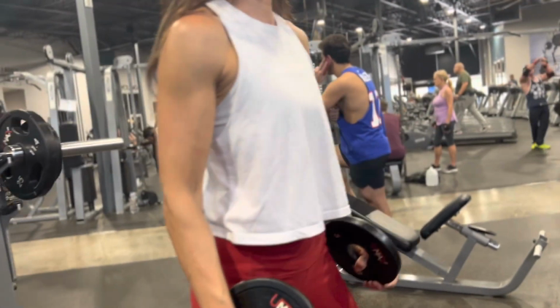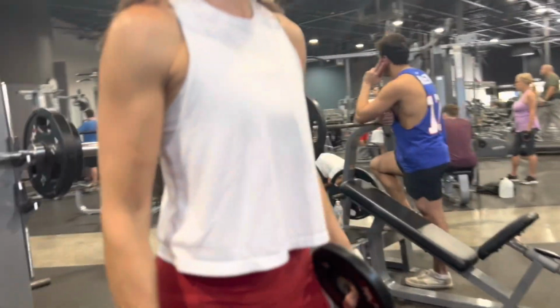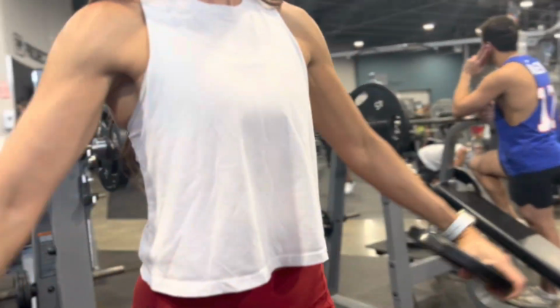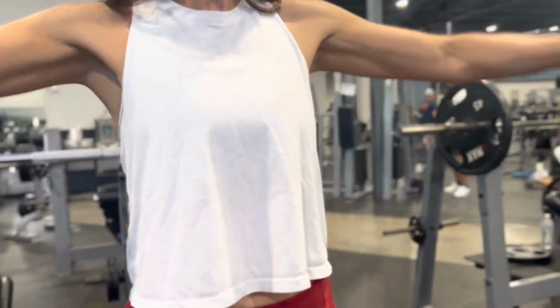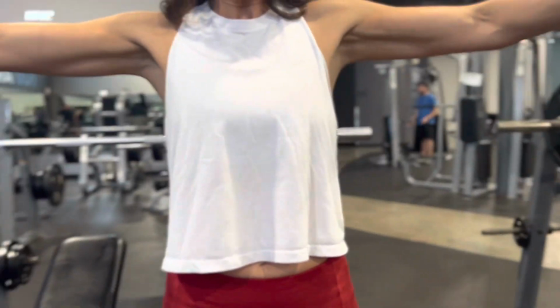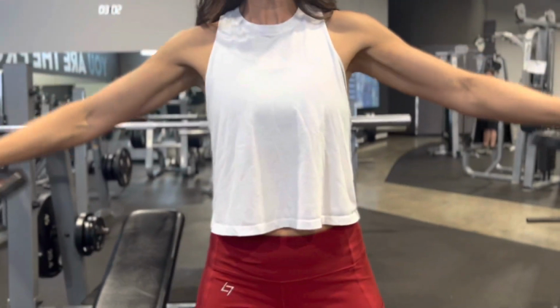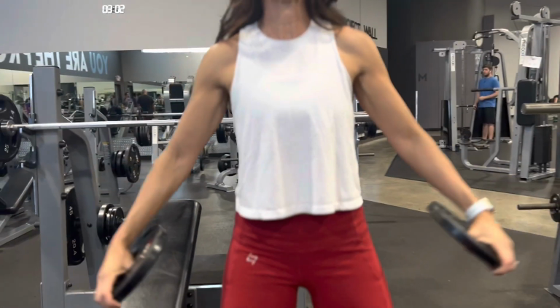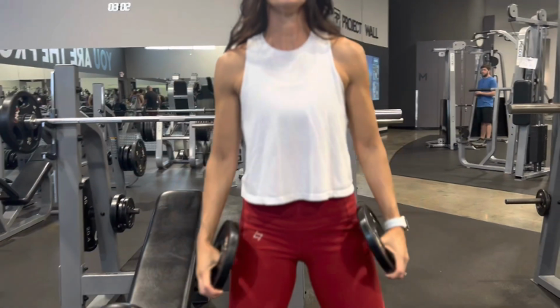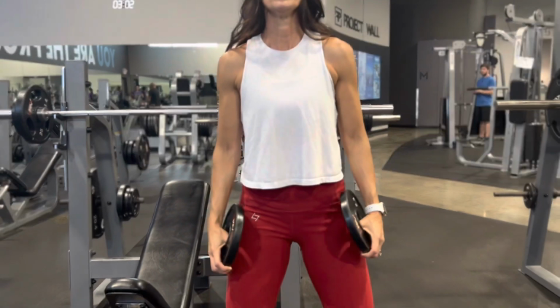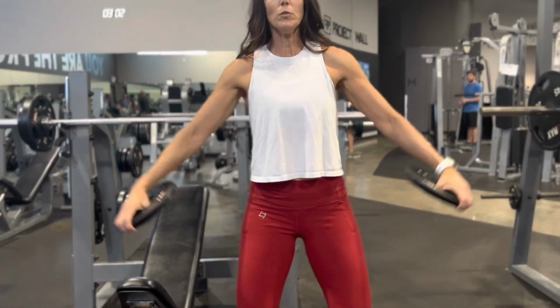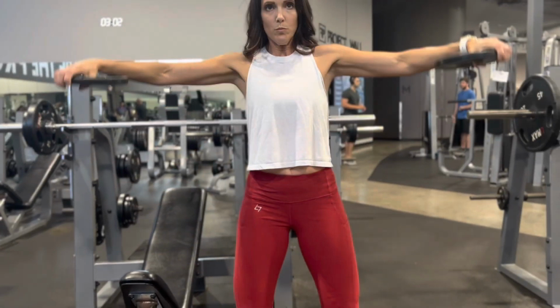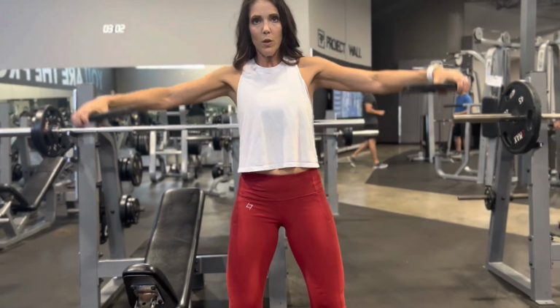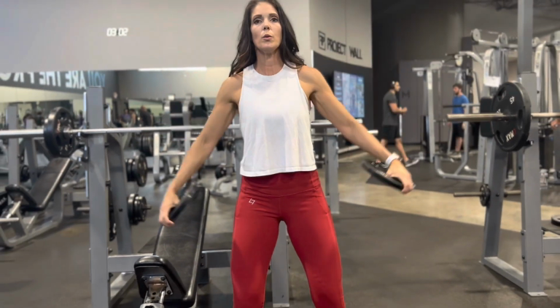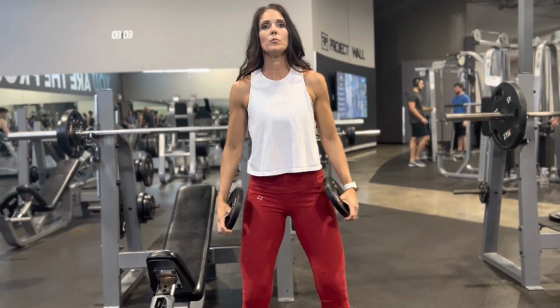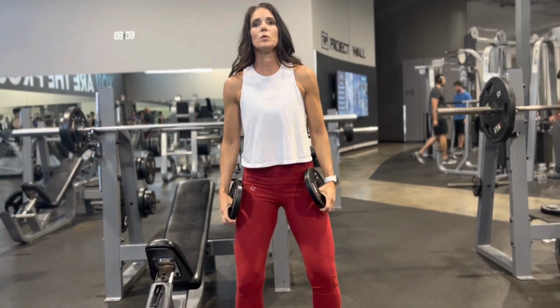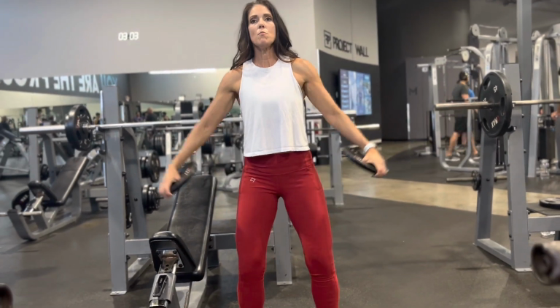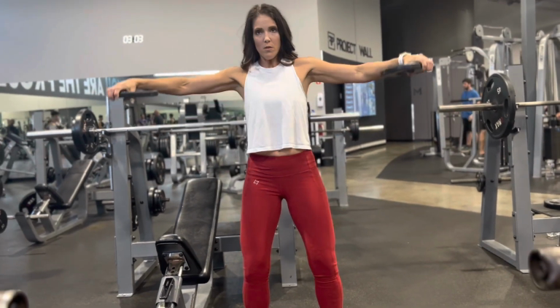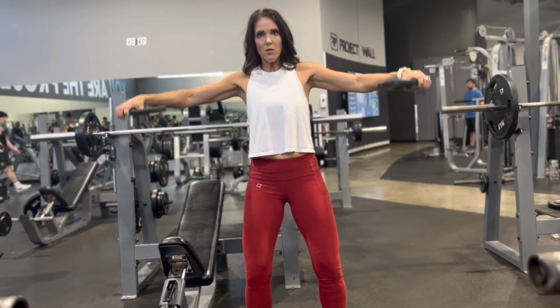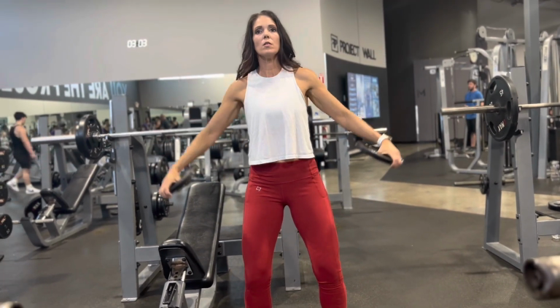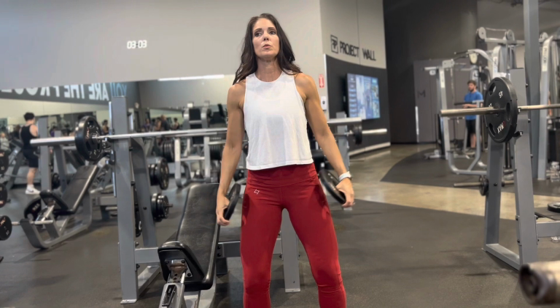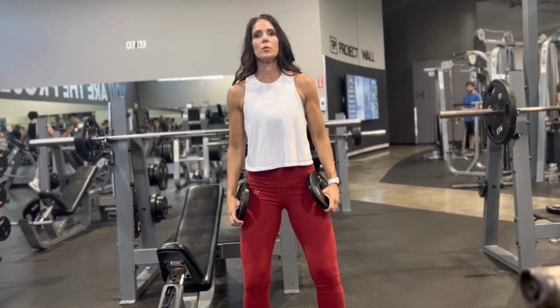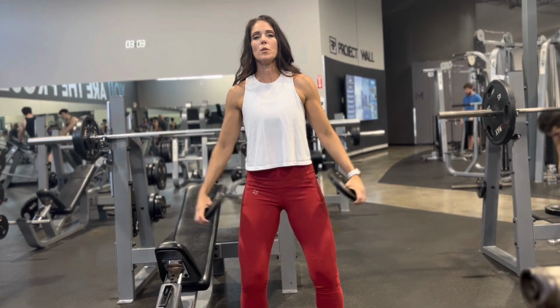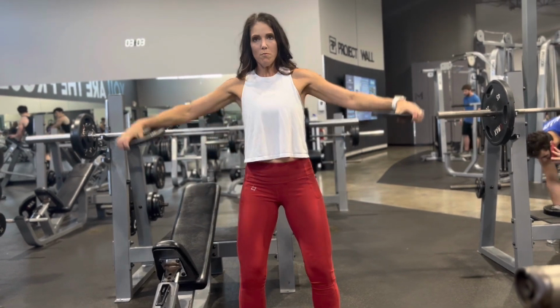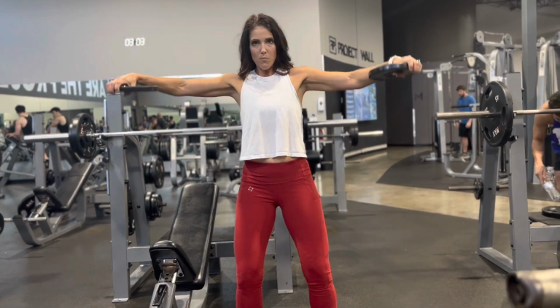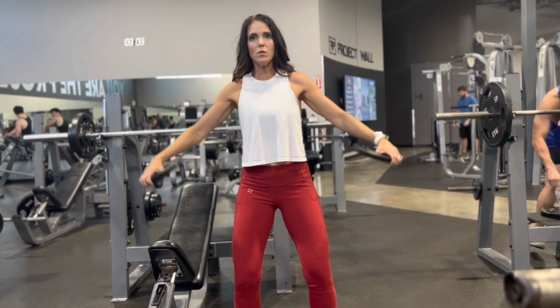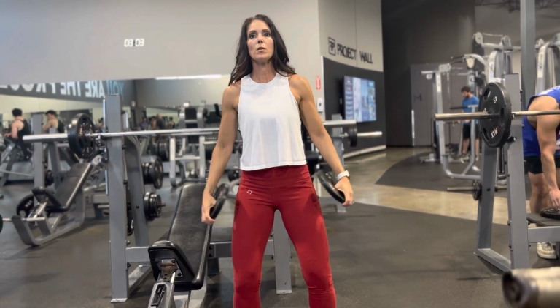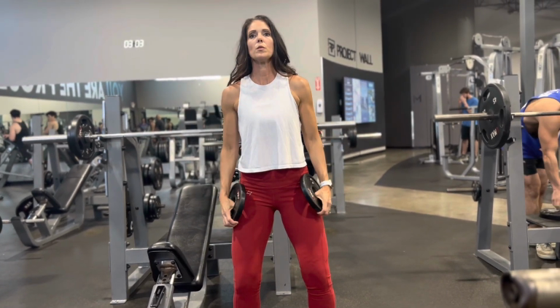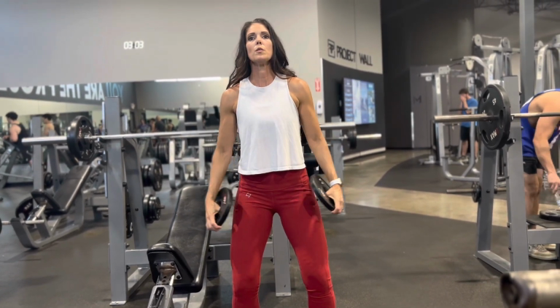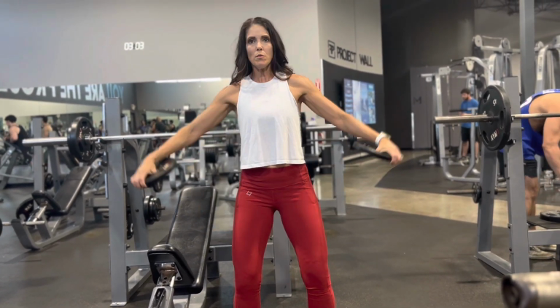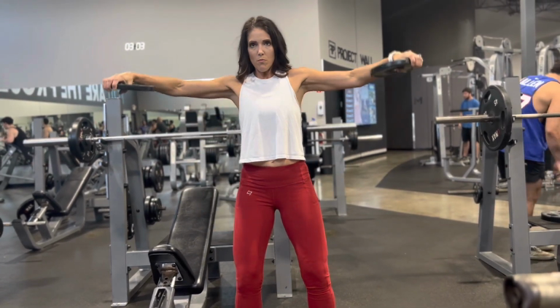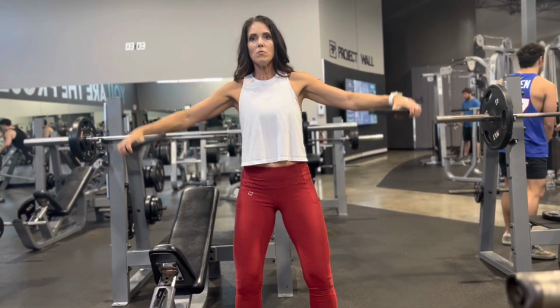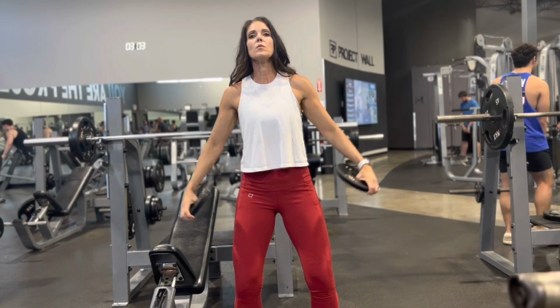As you lift the dumbbells or the plates up, make sure that the pinky will tip up towards the ceiling as if you were pouring water out of a pitcher. Do a slight pause at the top and control the negative on the way down.